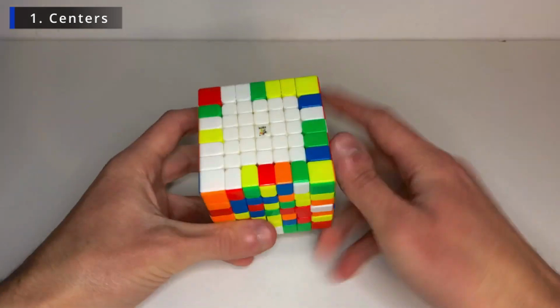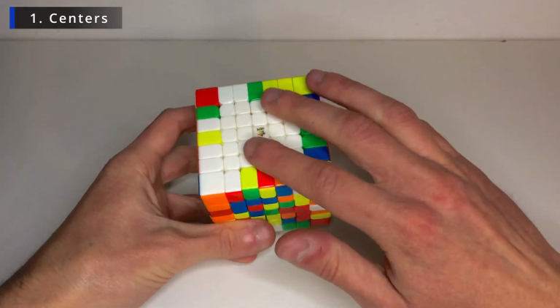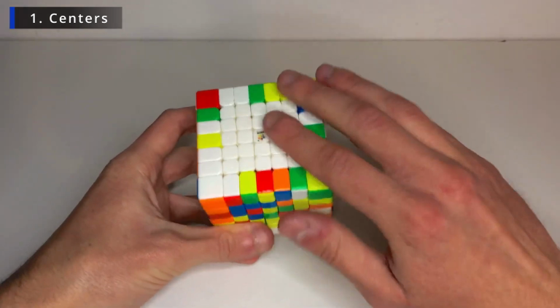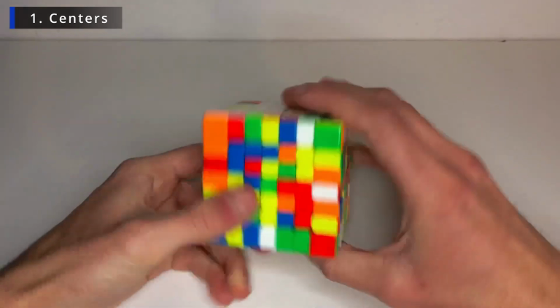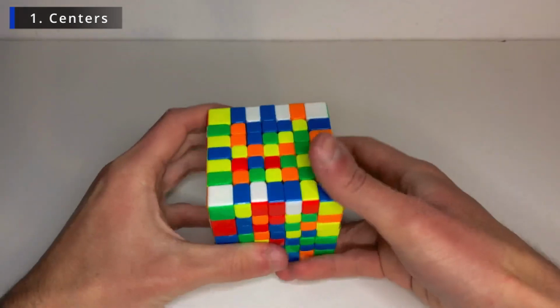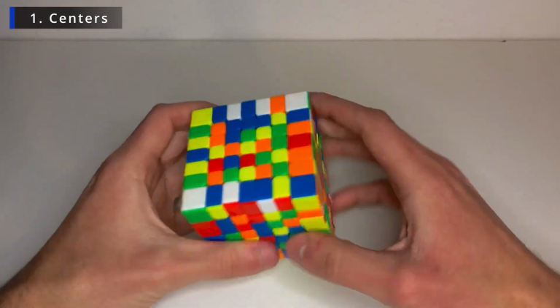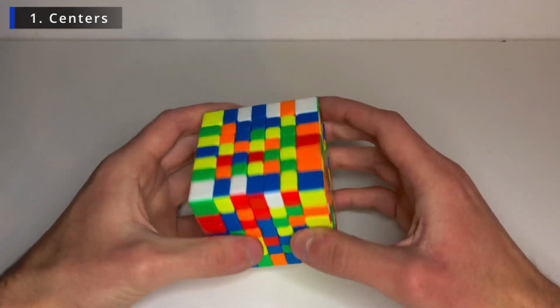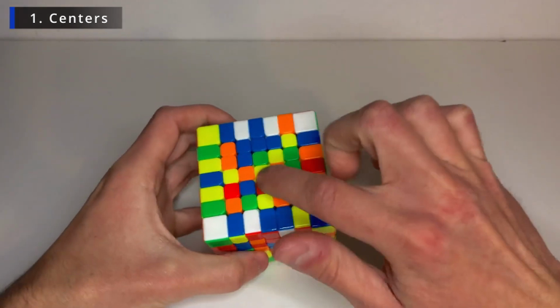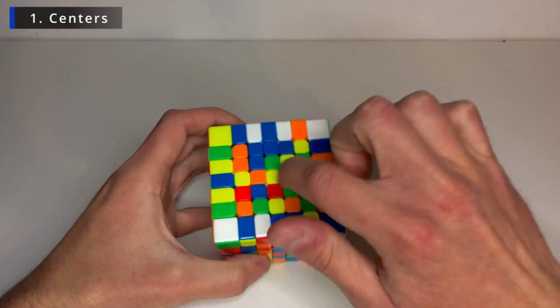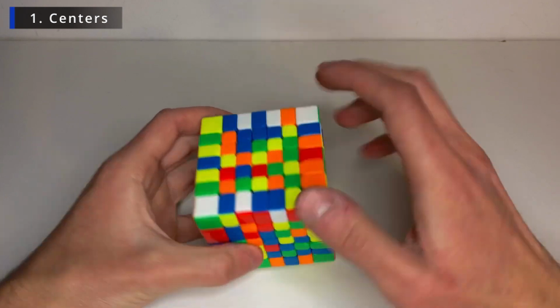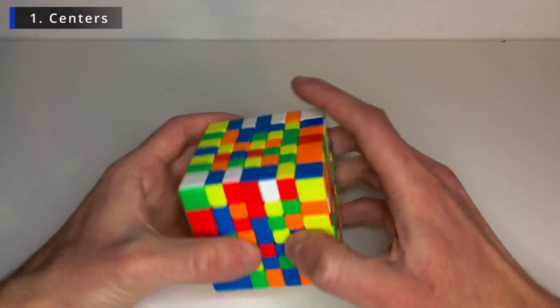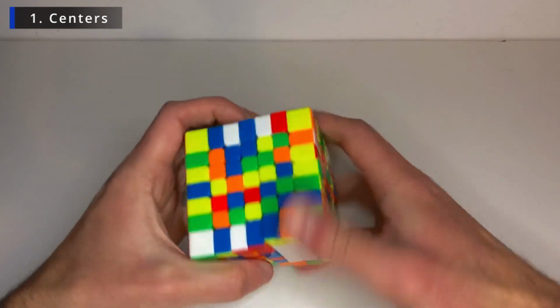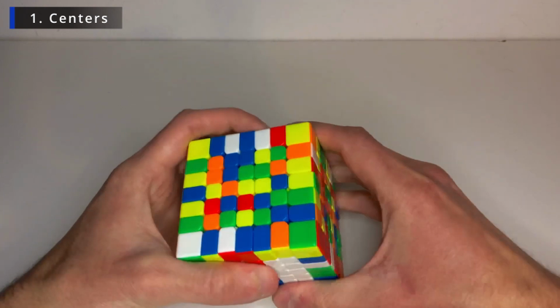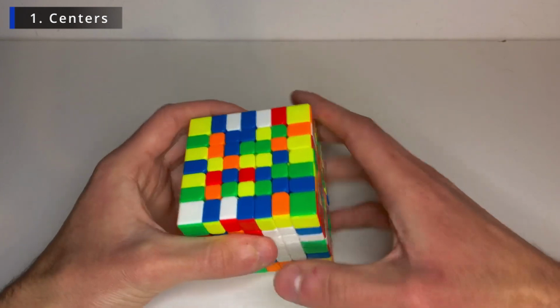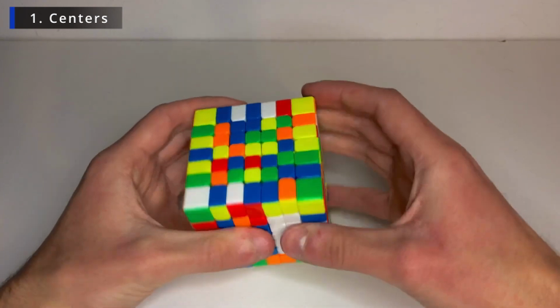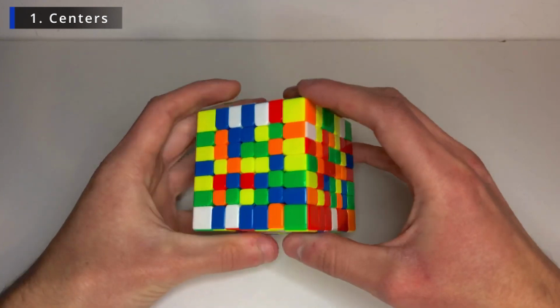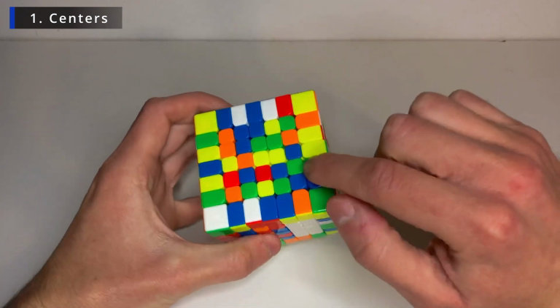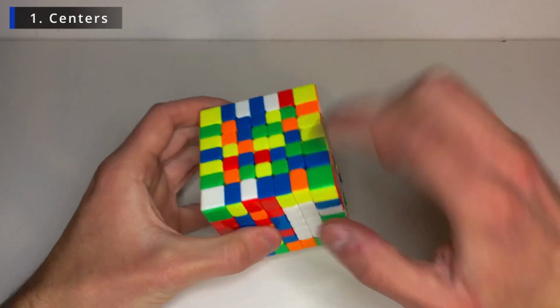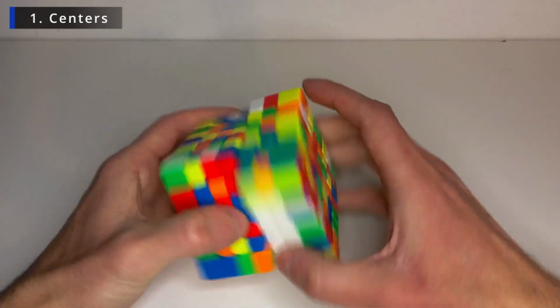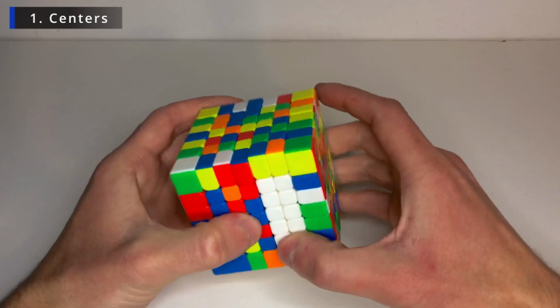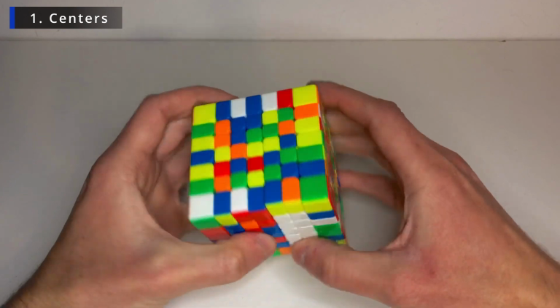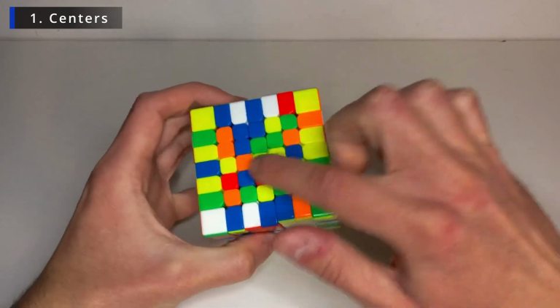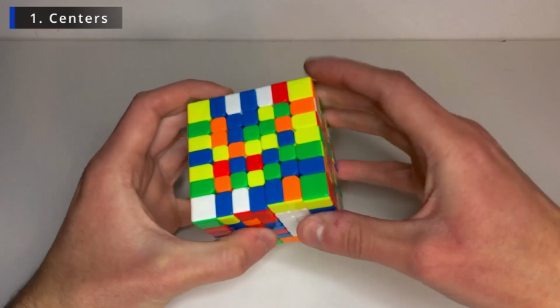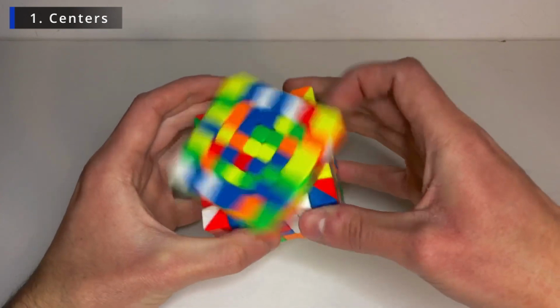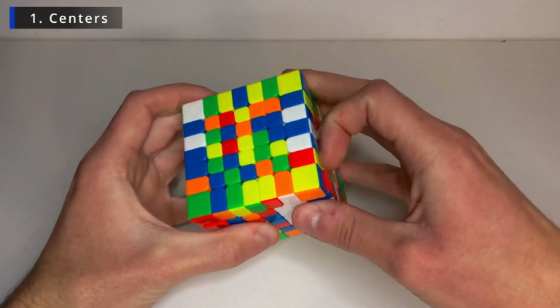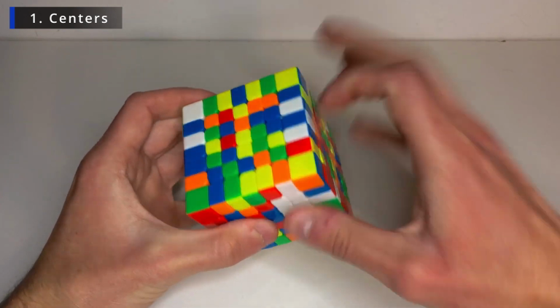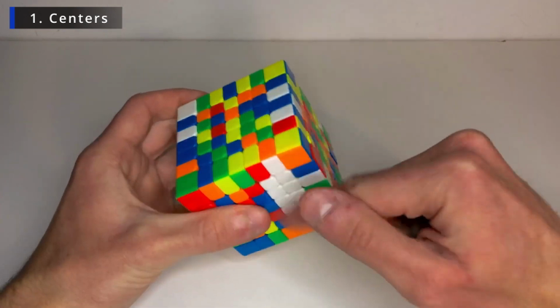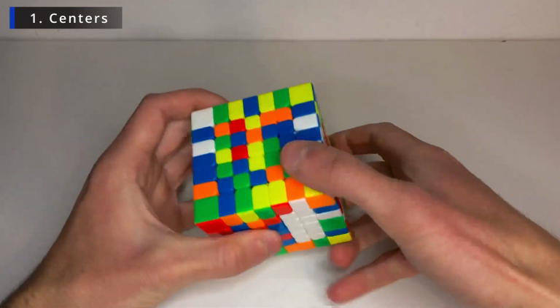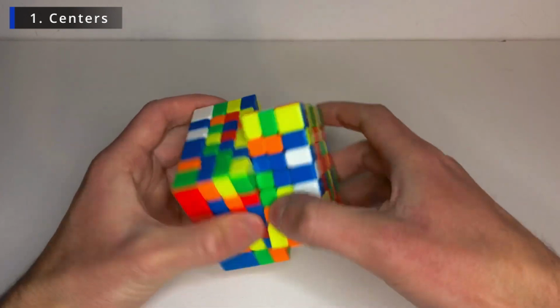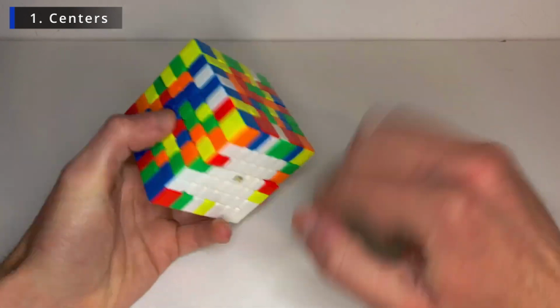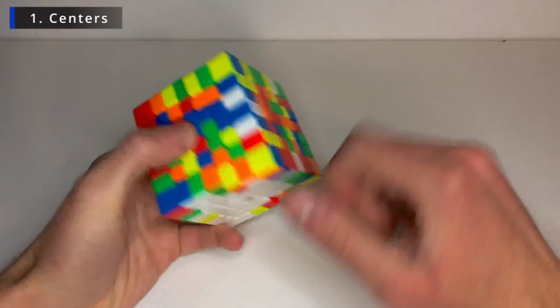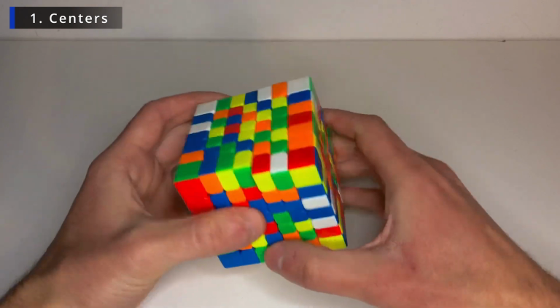Now let's go for the opposite, the yellow. And let's do the same starting by the middle, finding pieces that go together with the middle. And now we gotta be careful when we push it up, we gotta take it to another layer to then bring it down and fix the white center always.